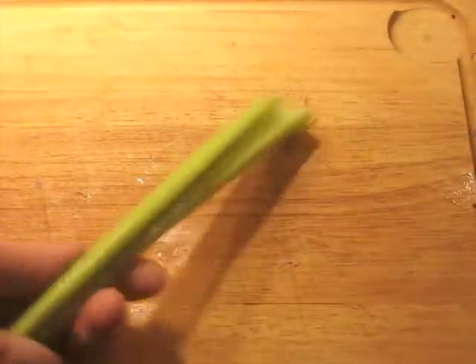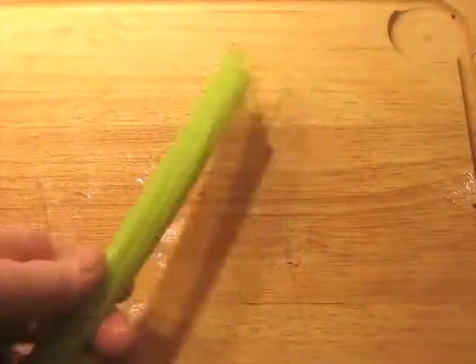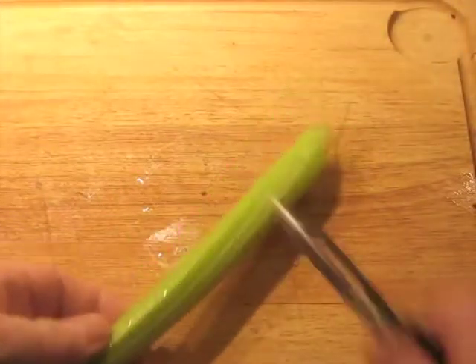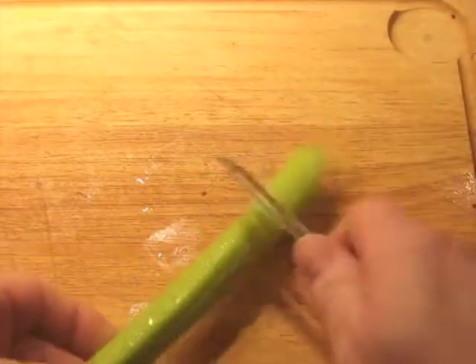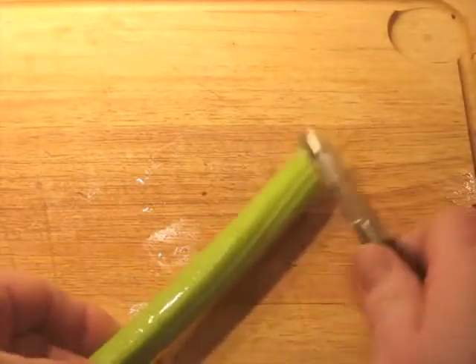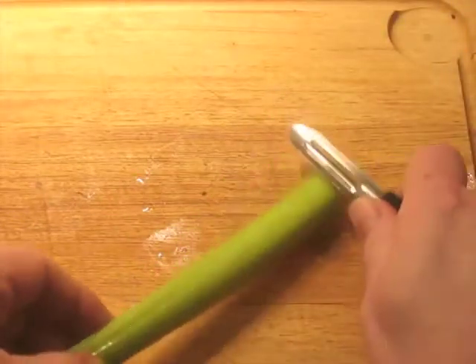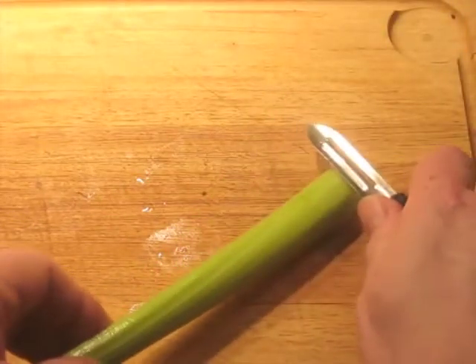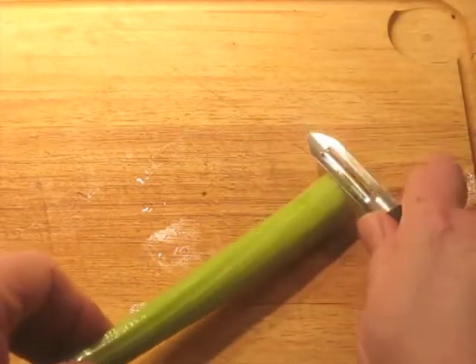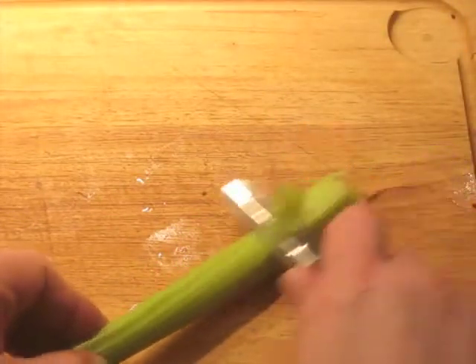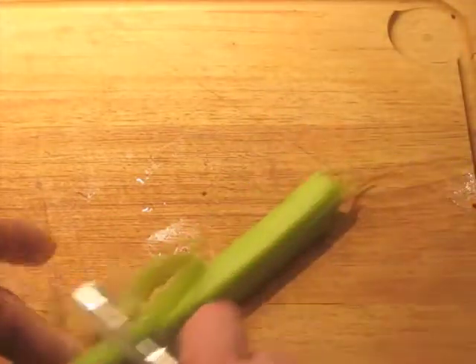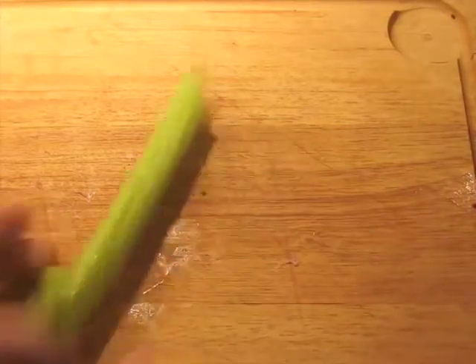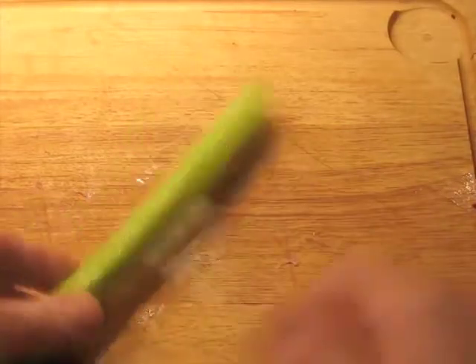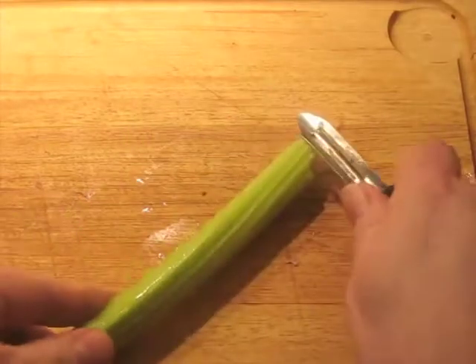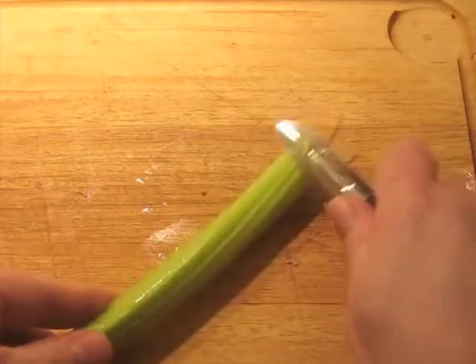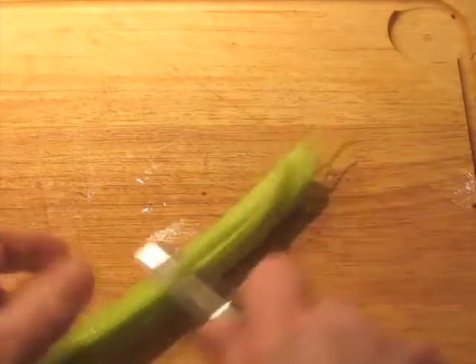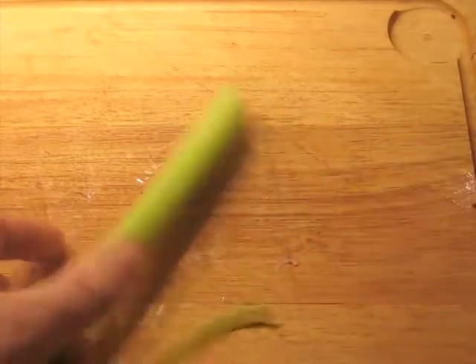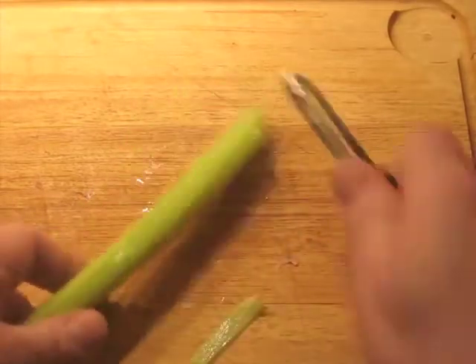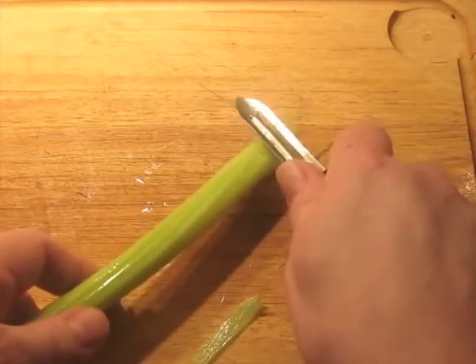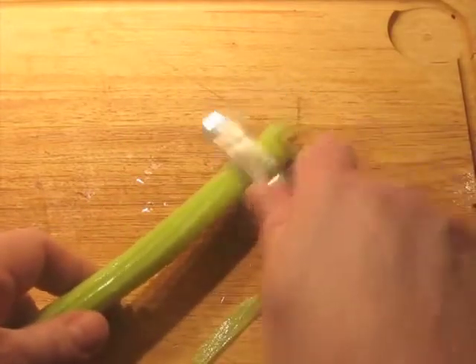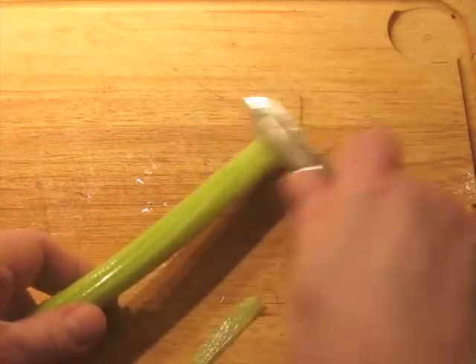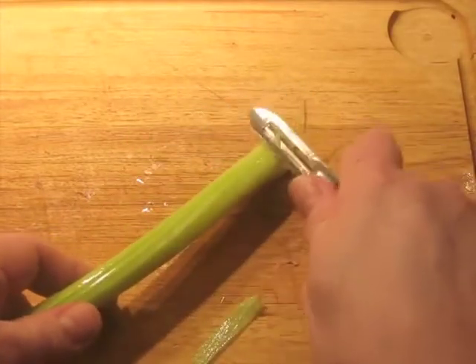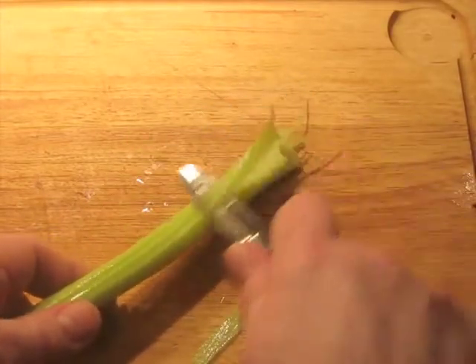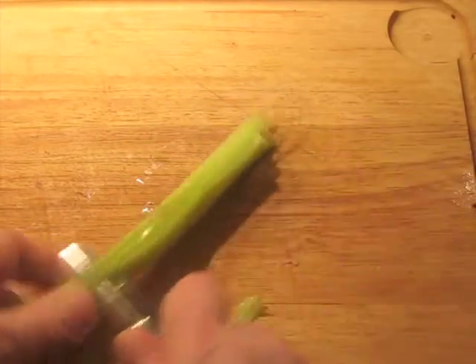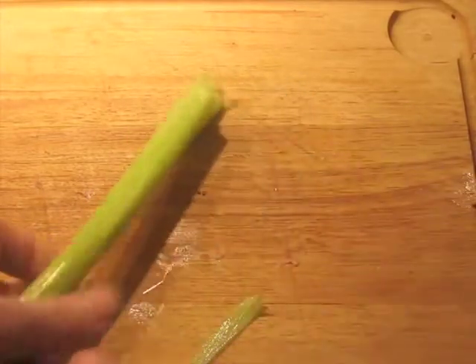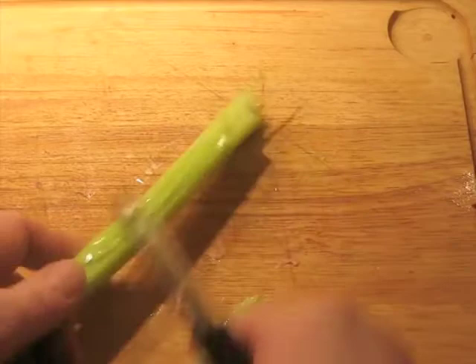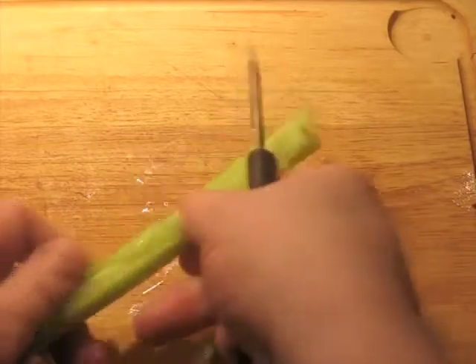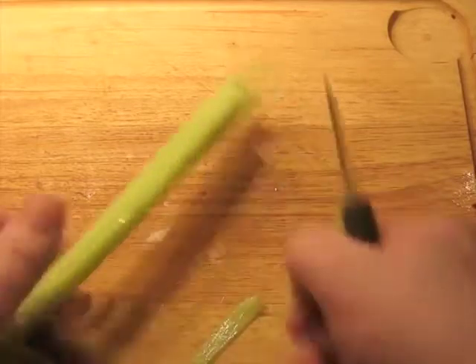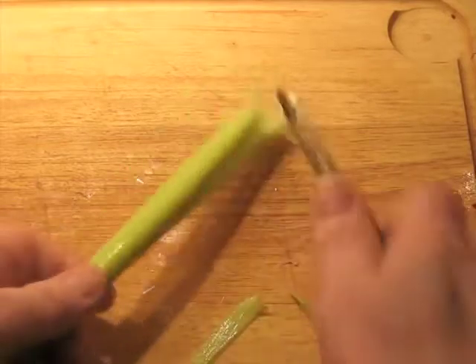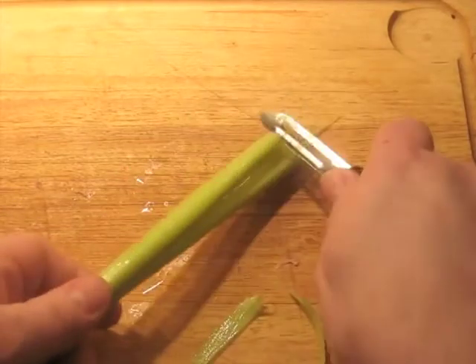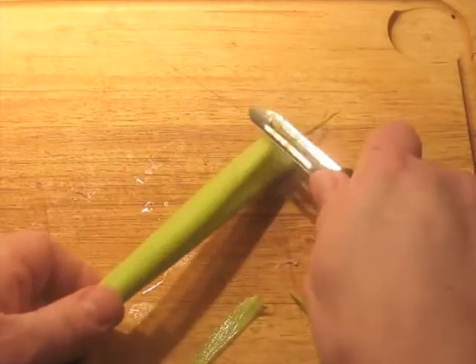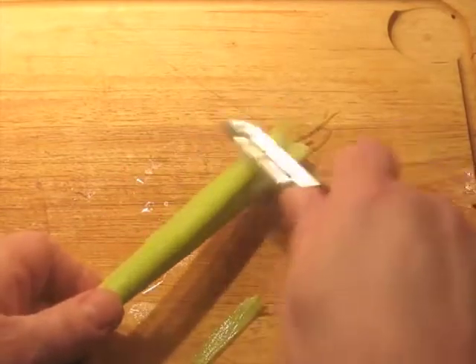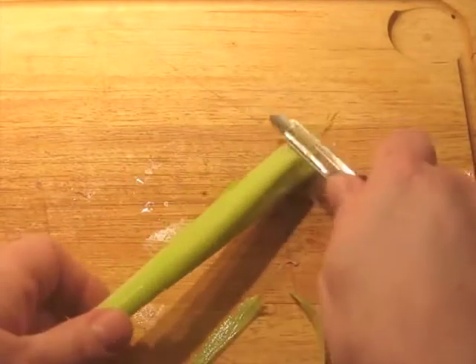Before you dice the celery, take a vegetable peeler and run down it to get rid of the tough stringy parts on the outside. Then there won't be any tough bits in the diced product.